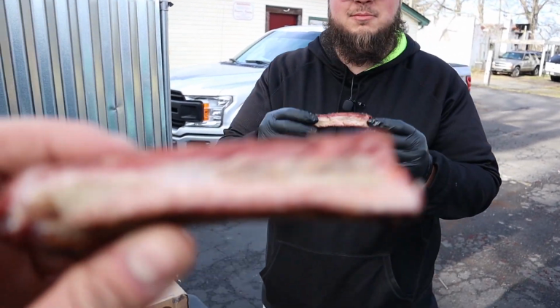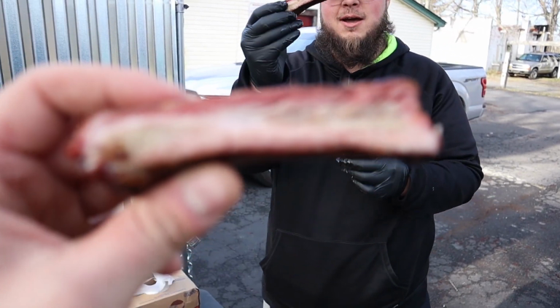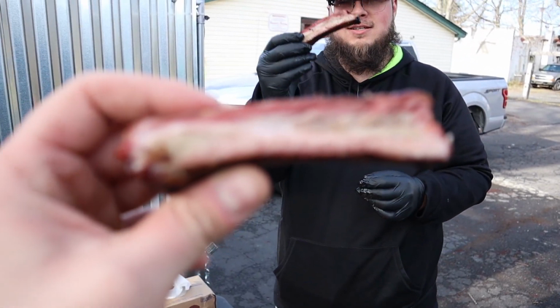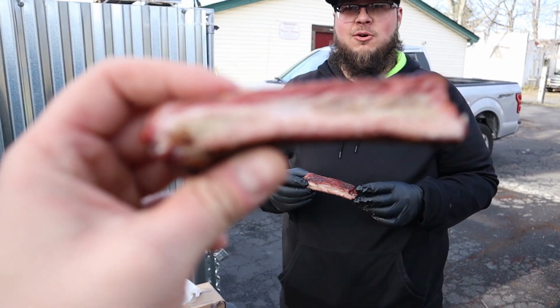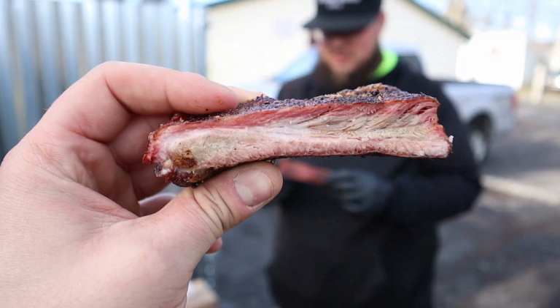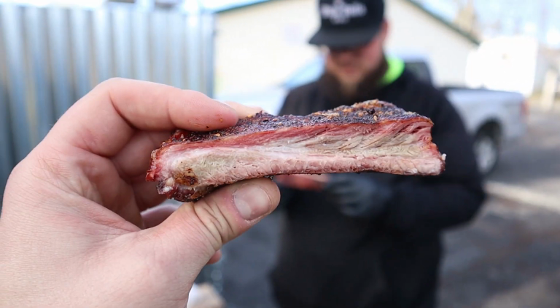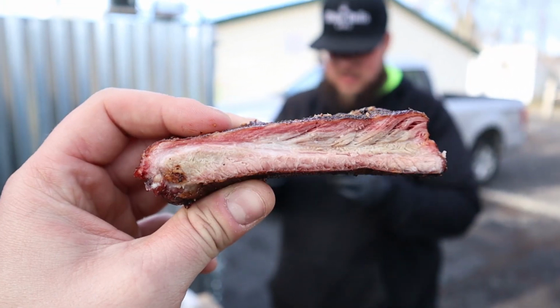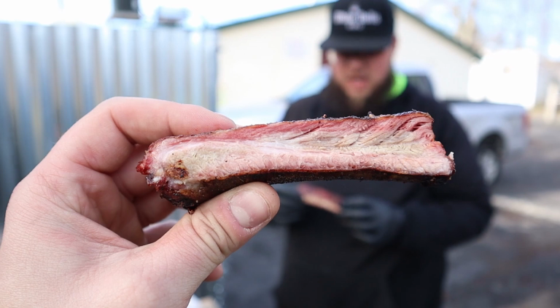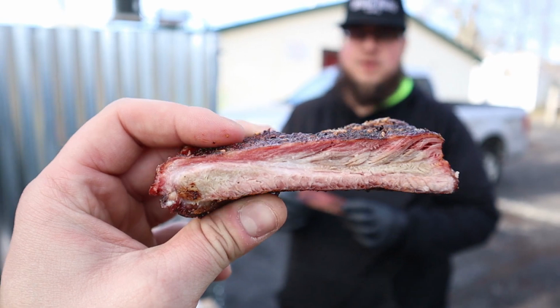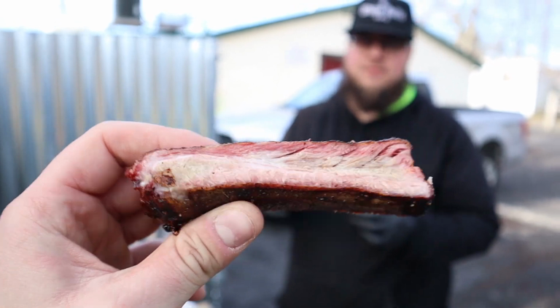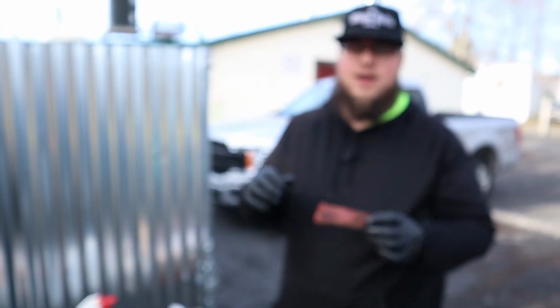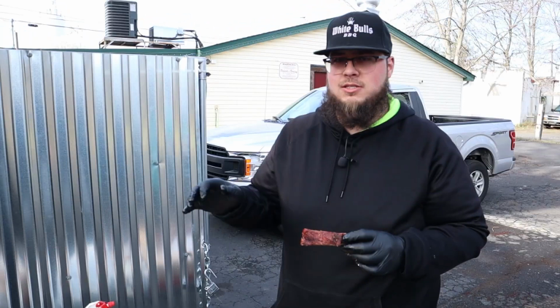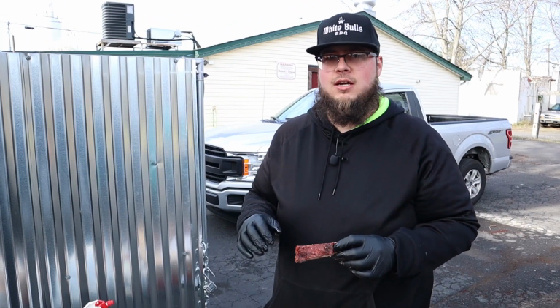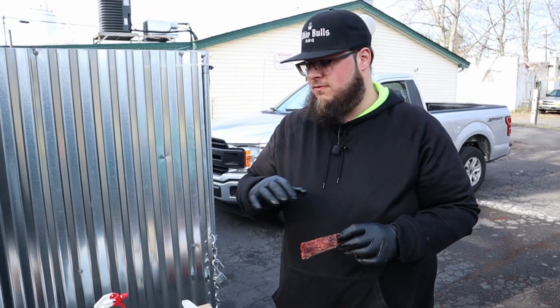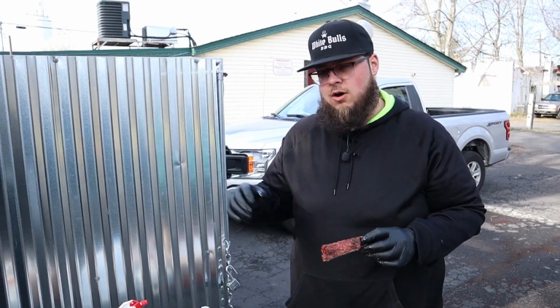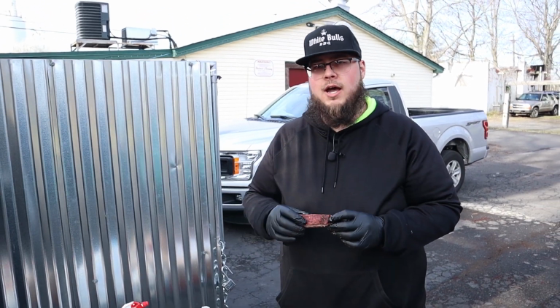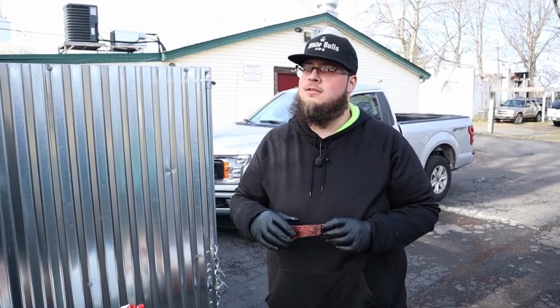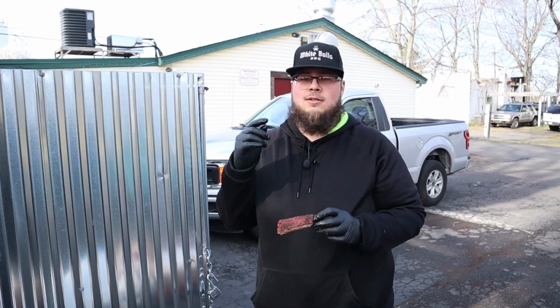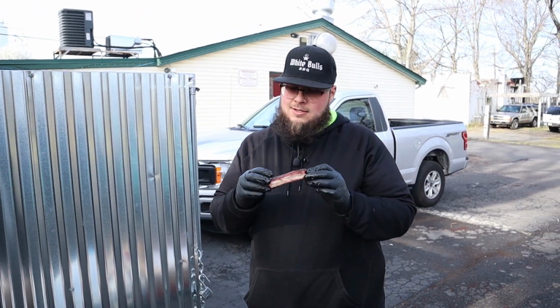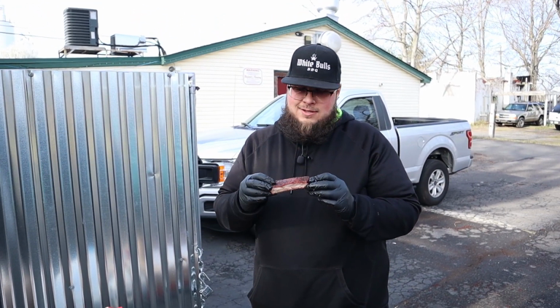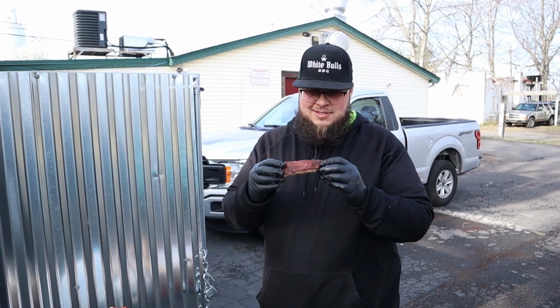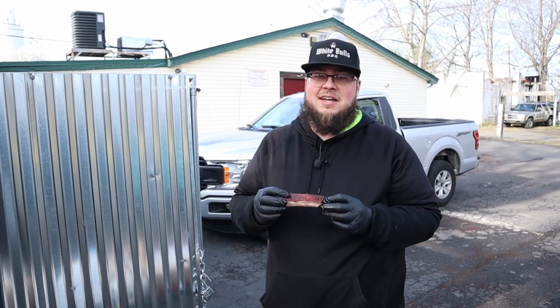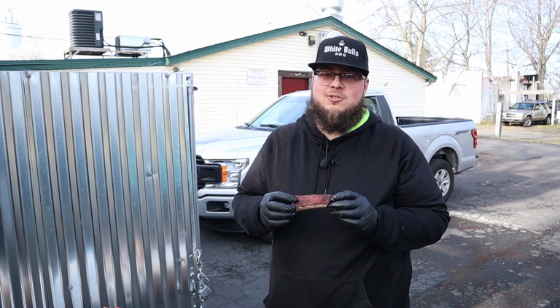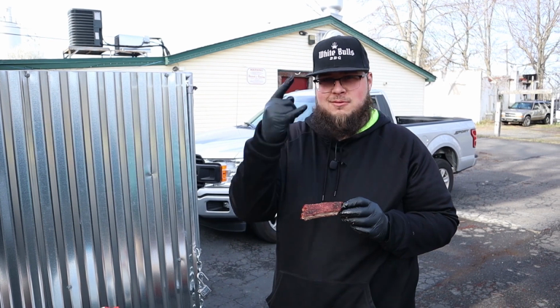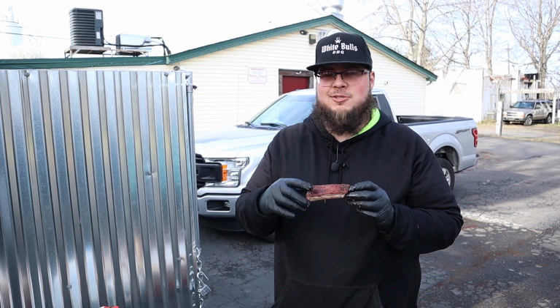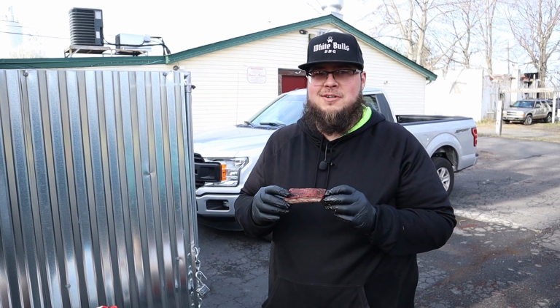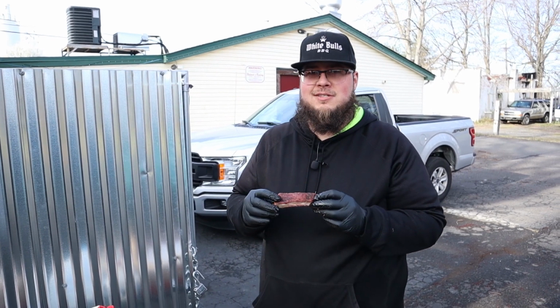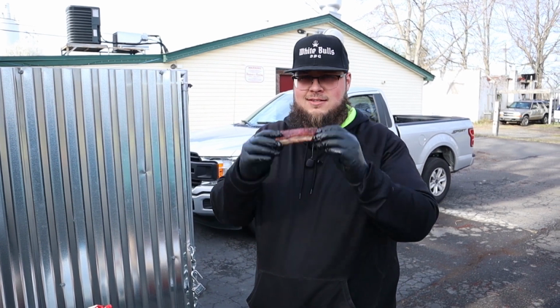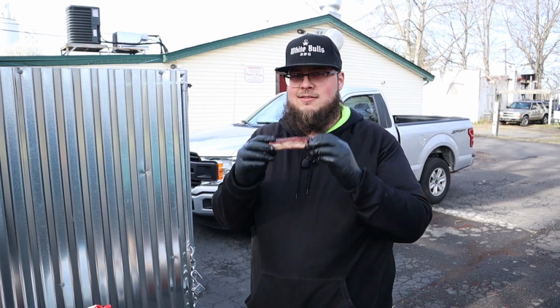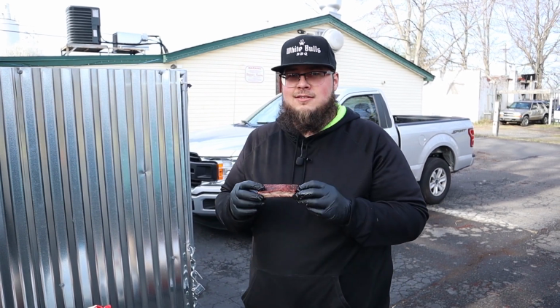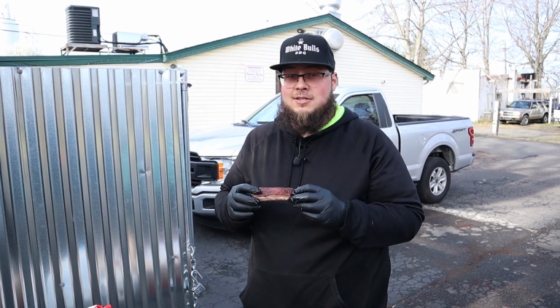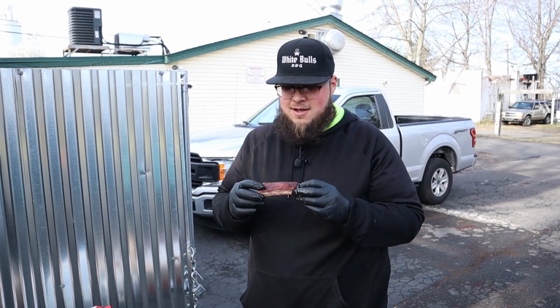Like and subscribe, guys. As always, about a four and a half to five hour recipe here, 250 the whole way. Let's get that end result — we will see you on the other side. Till next time.